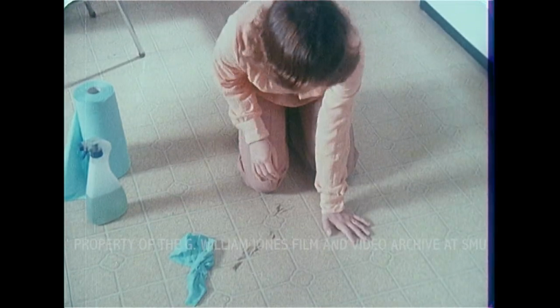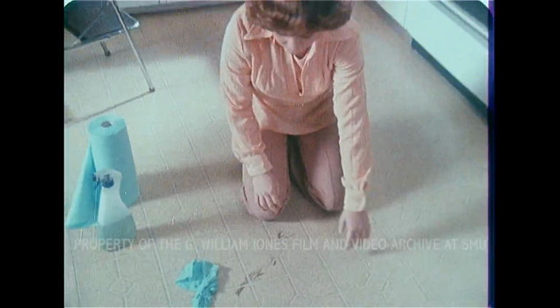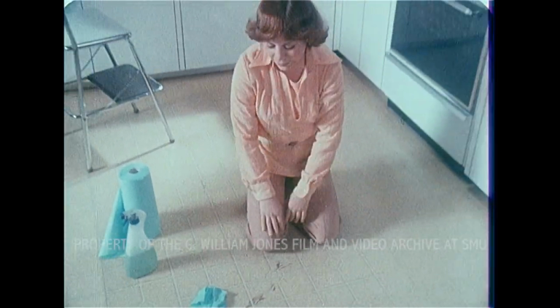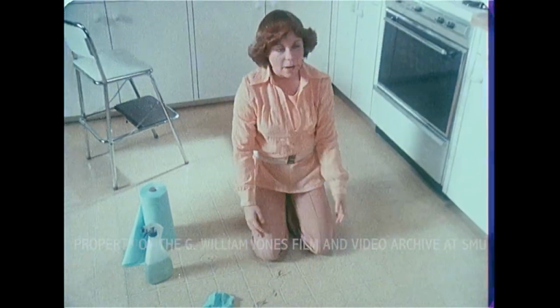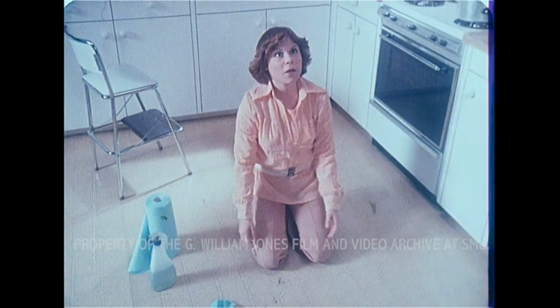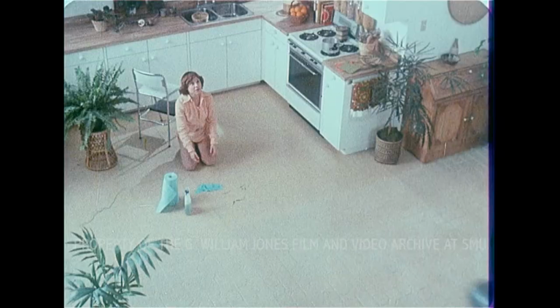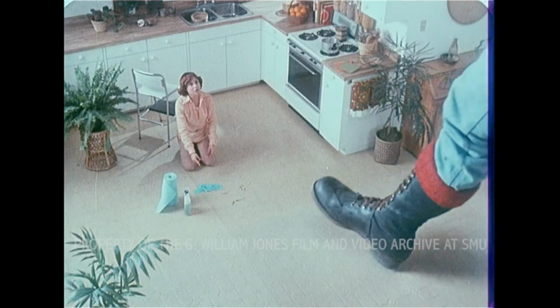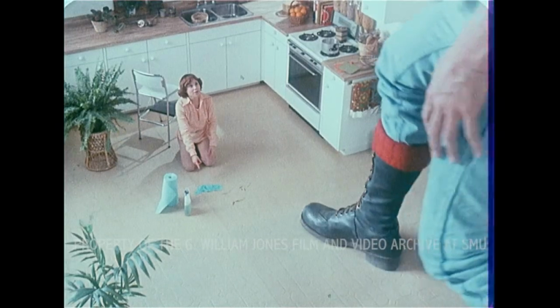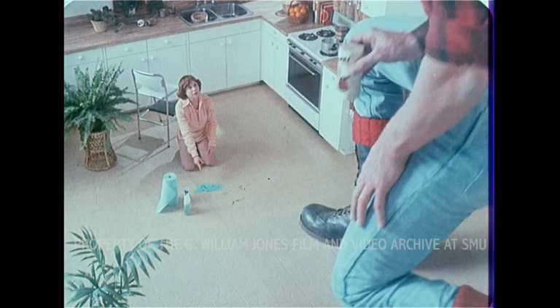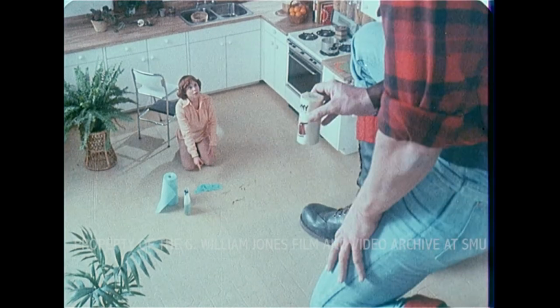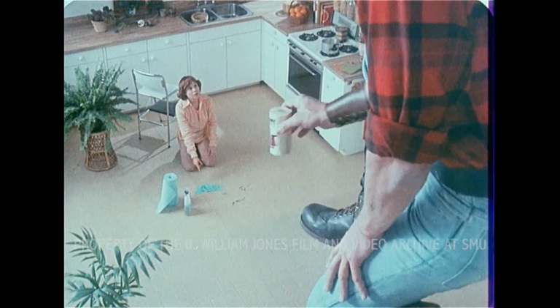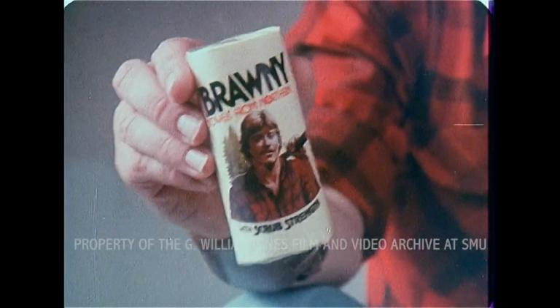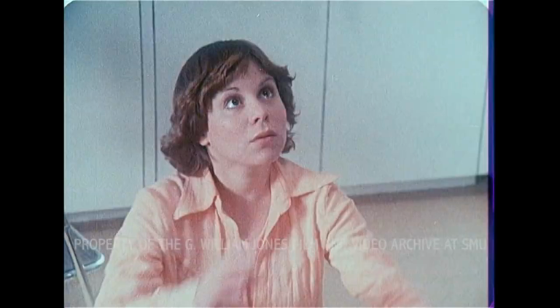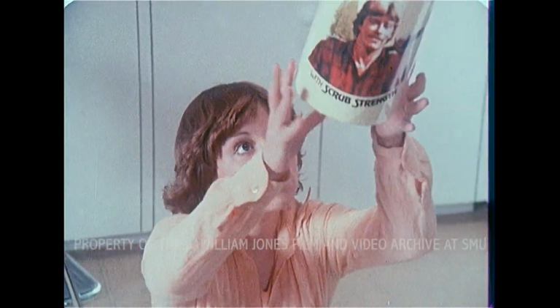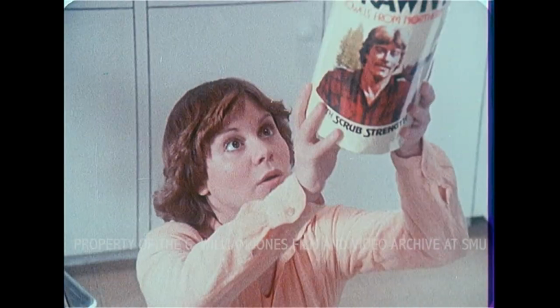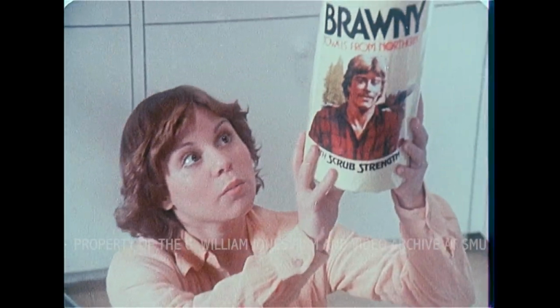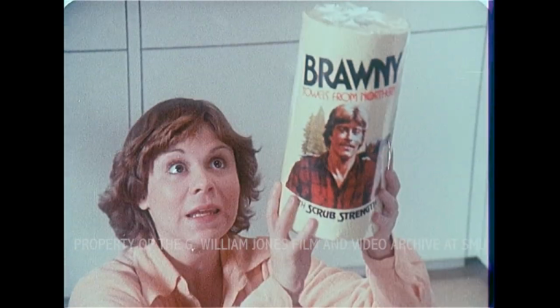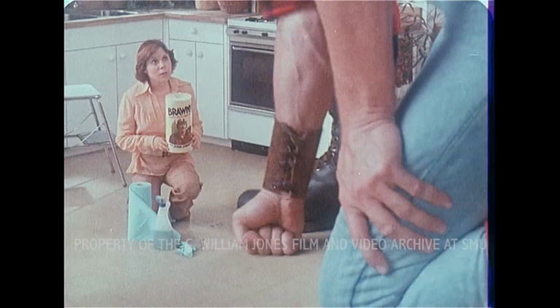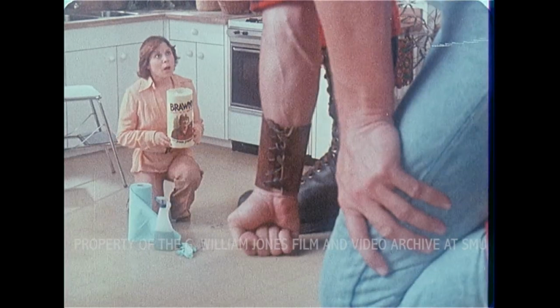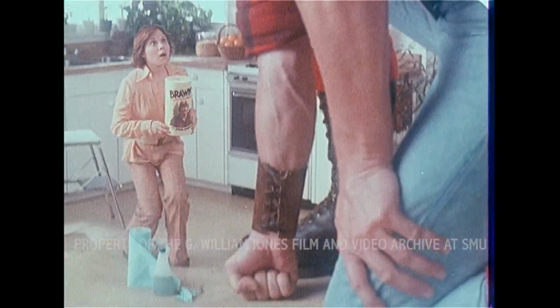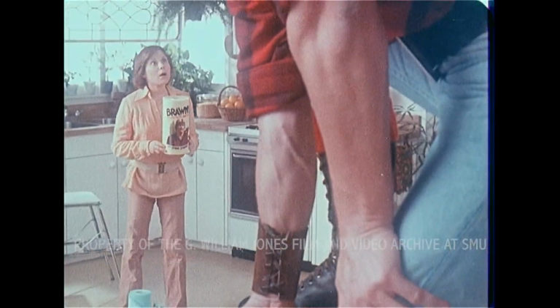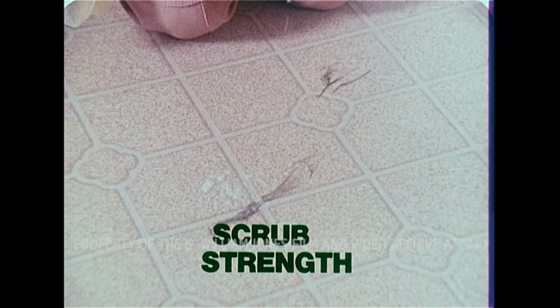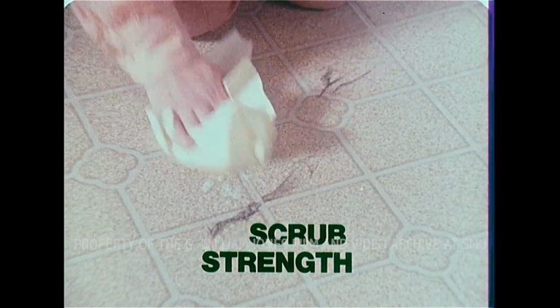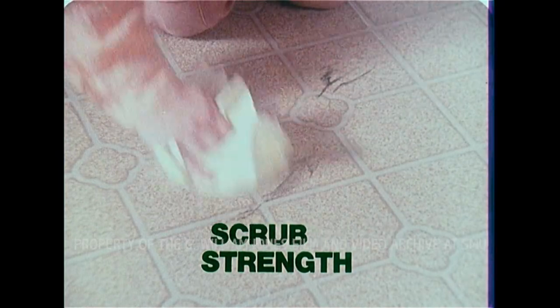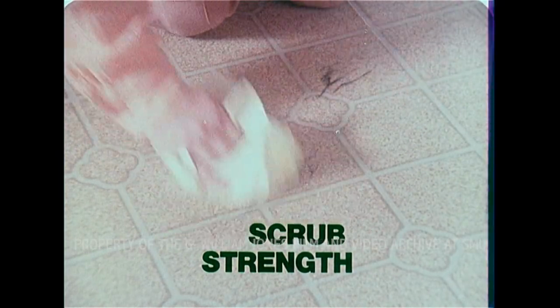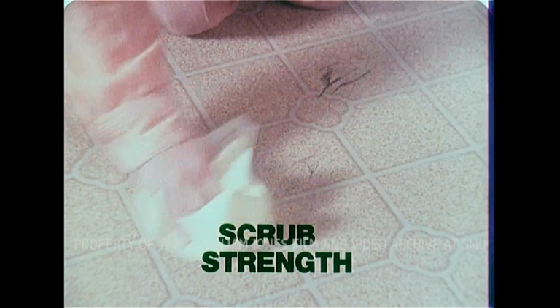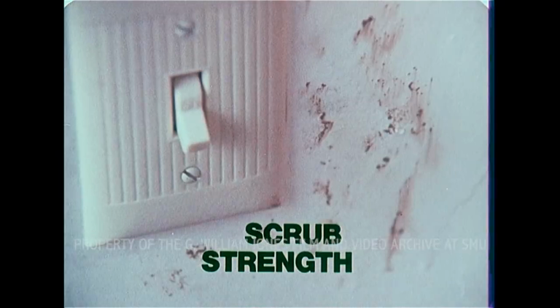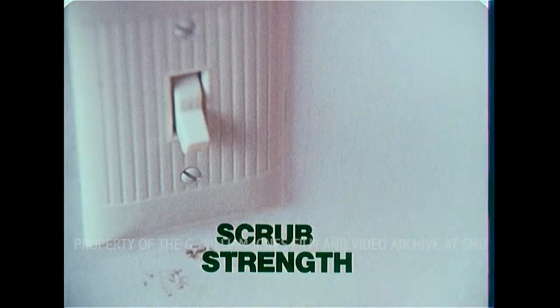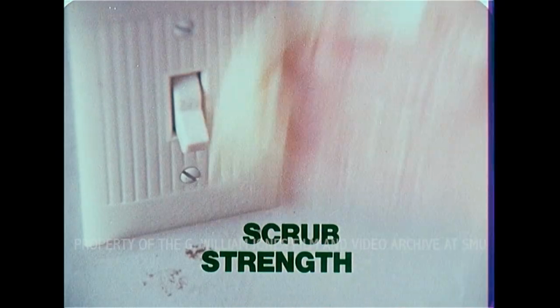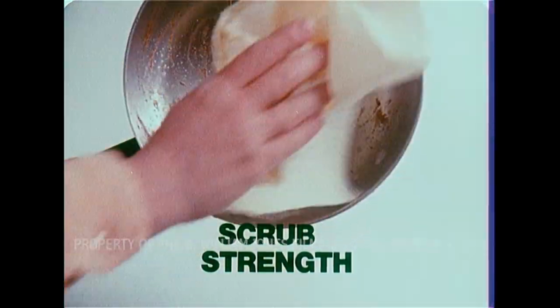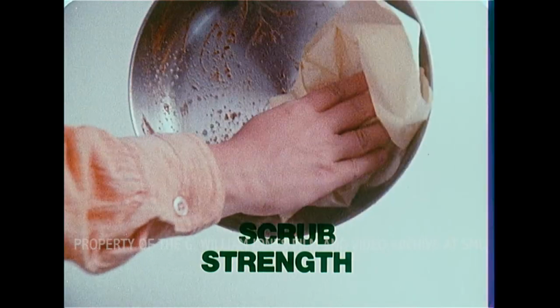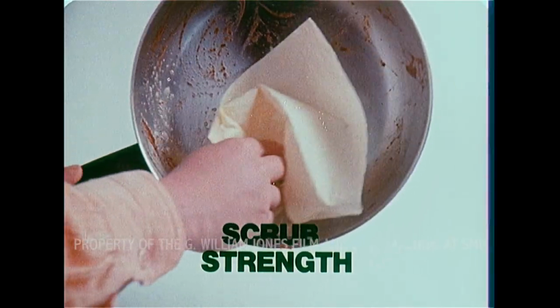Dawn, where can I get a towel strong enough to scrub this? Right here. Brawny. Scrub strength, Brawny. Scrub strength to help you scrub up heel marks, grime, even baked-on foods.